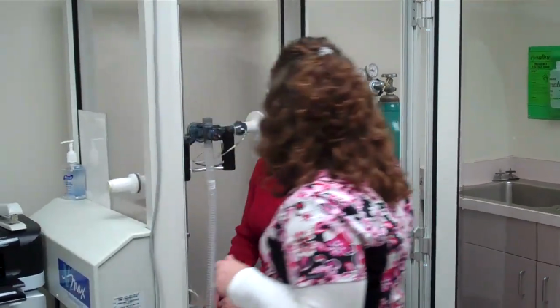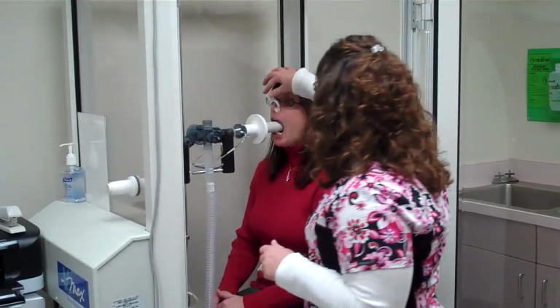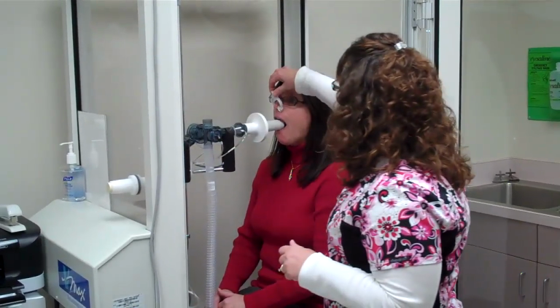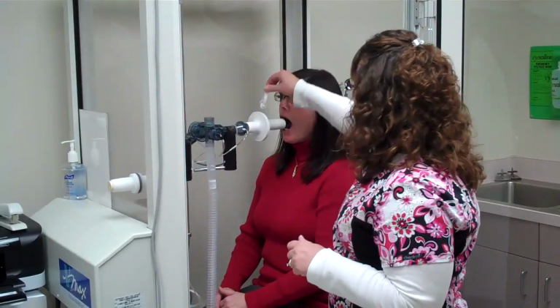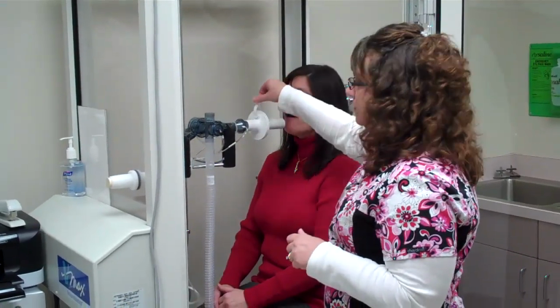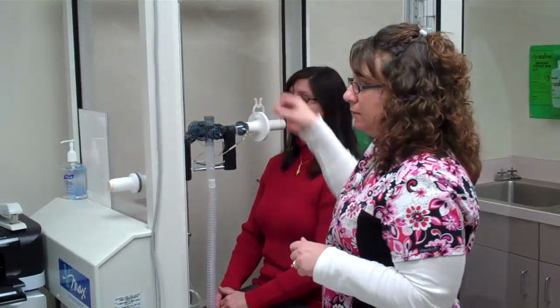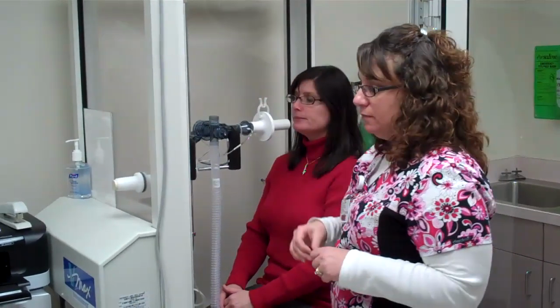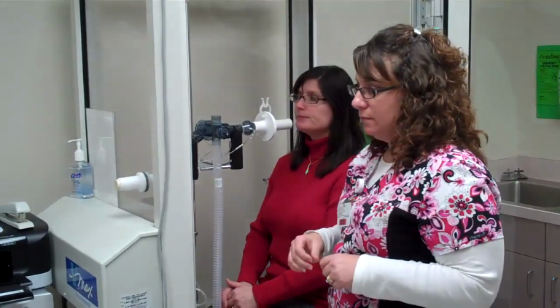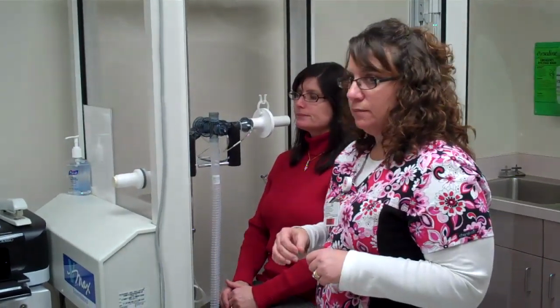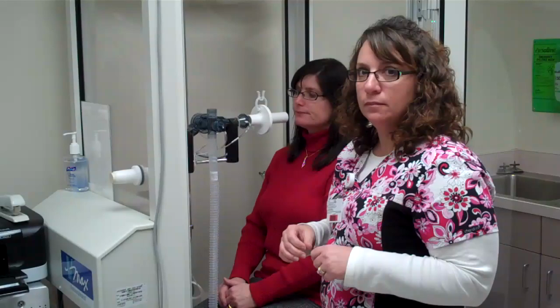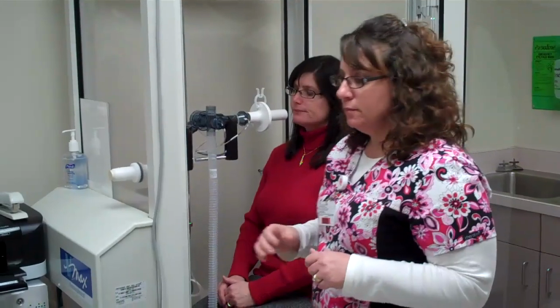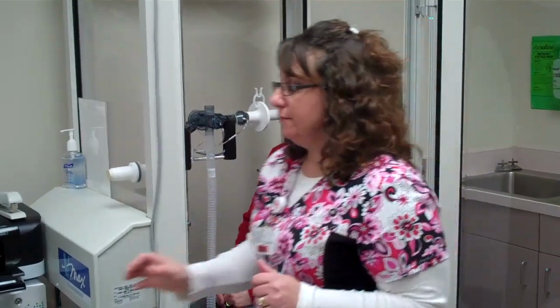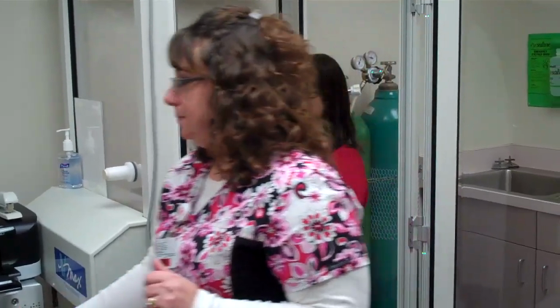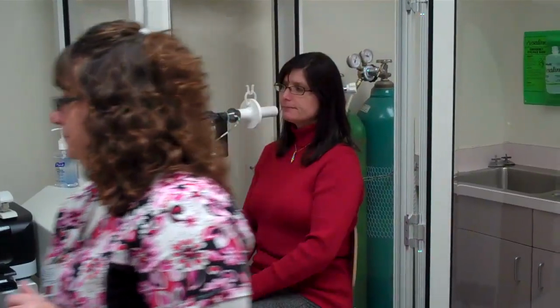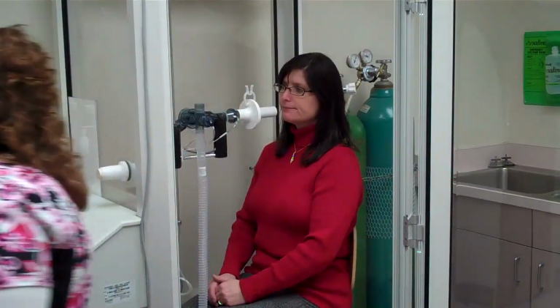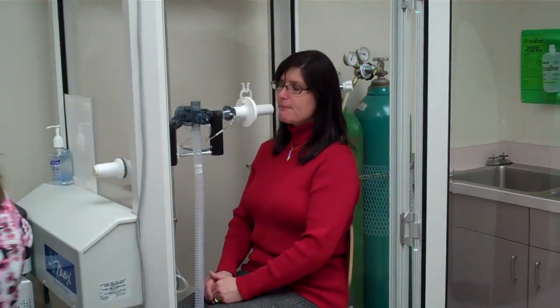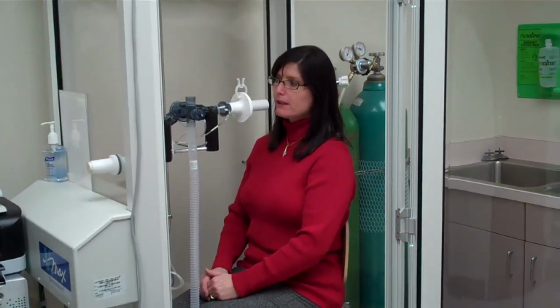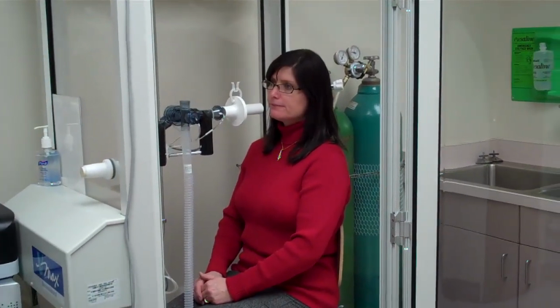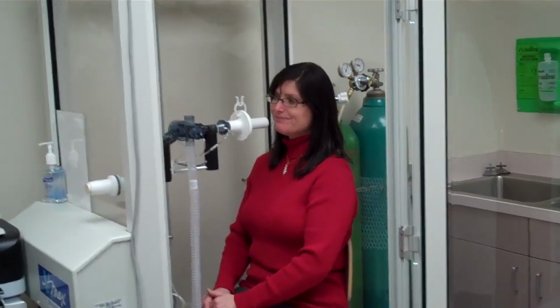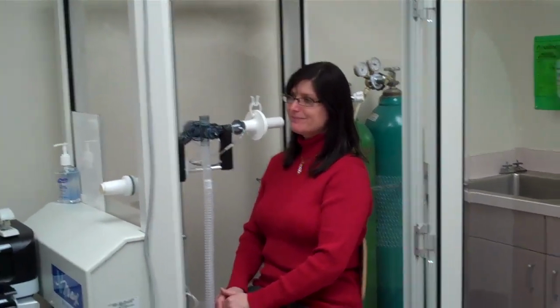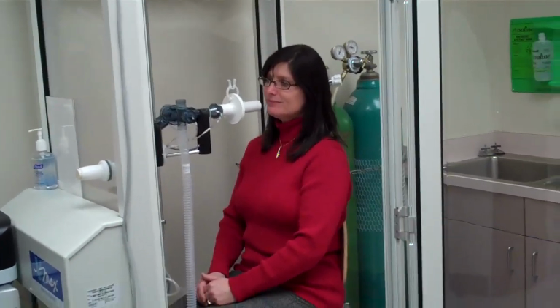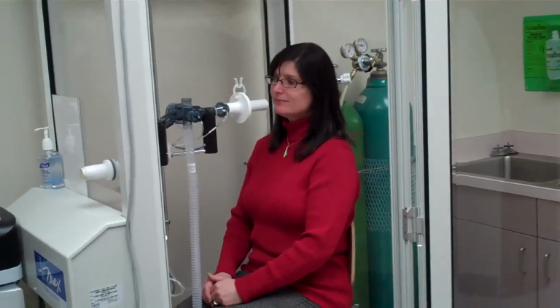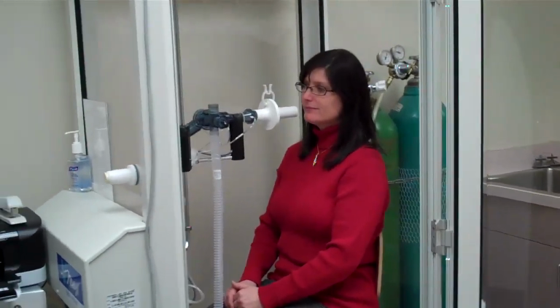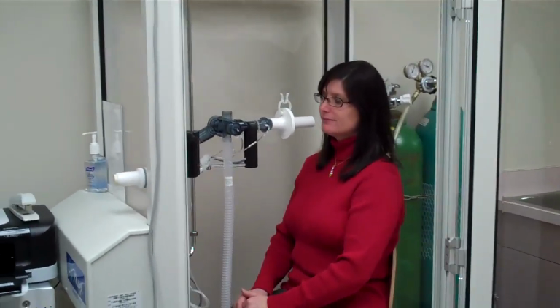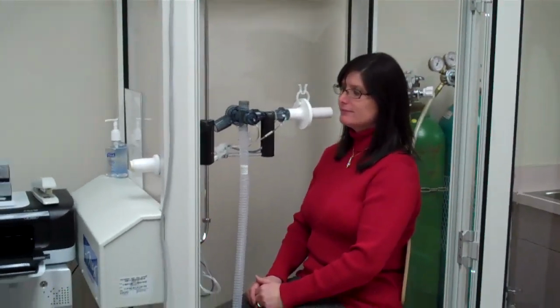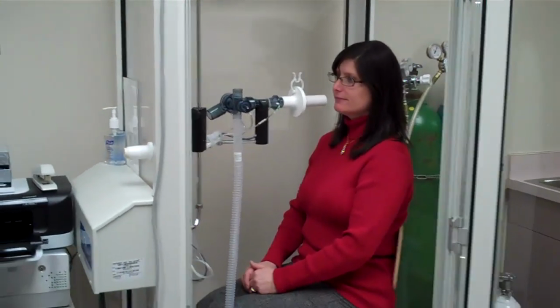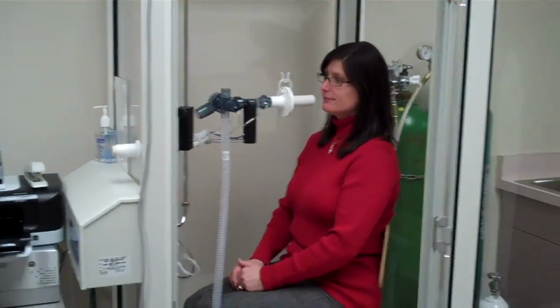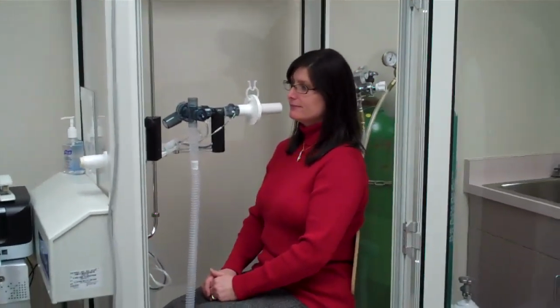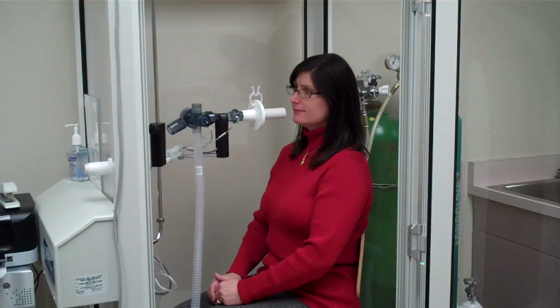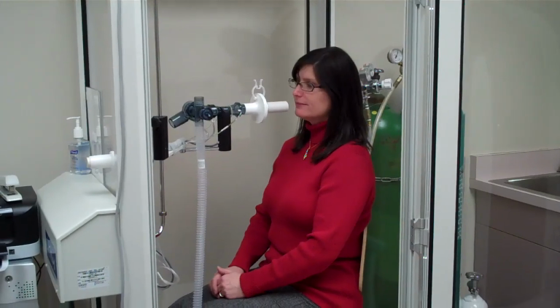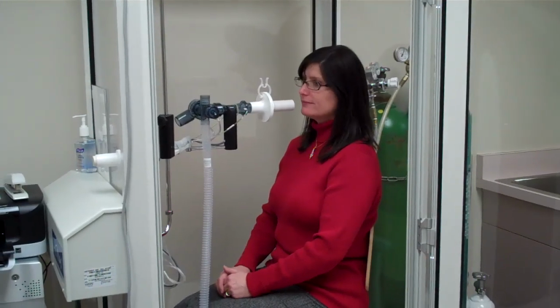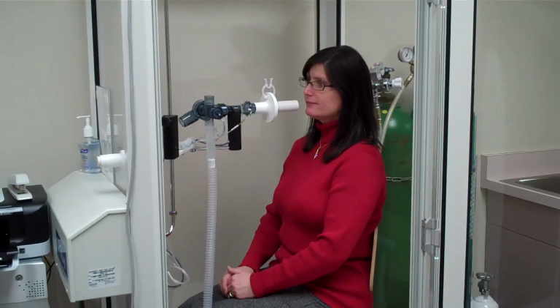Next part of the test is plethysmography, and this assesses the patient's lung capacity, particularly good for assessing the scar processes of the lung.